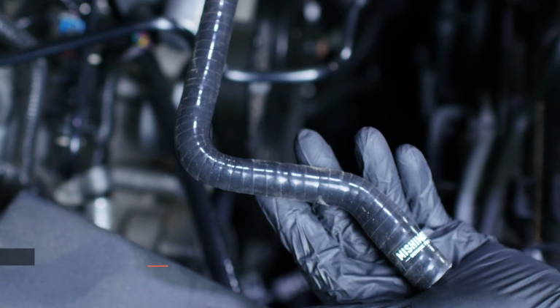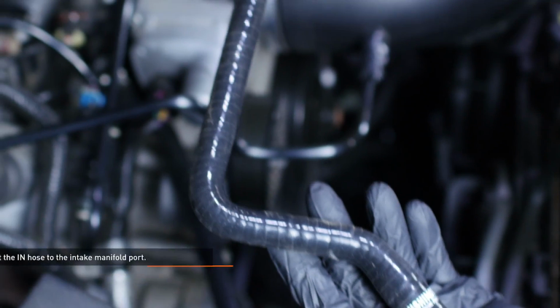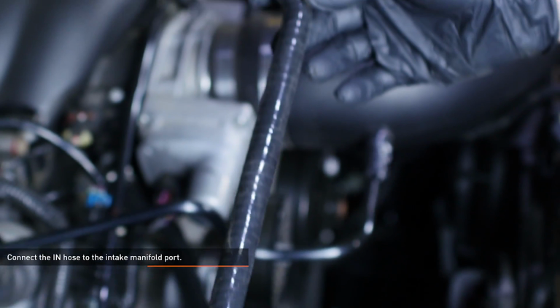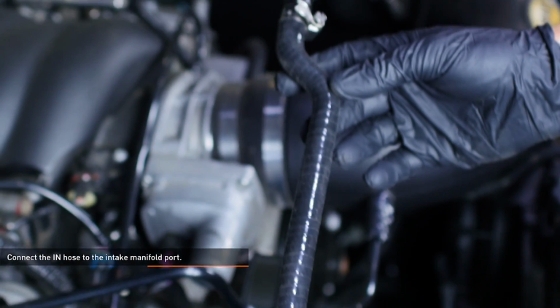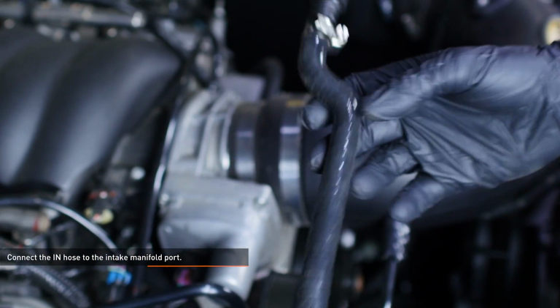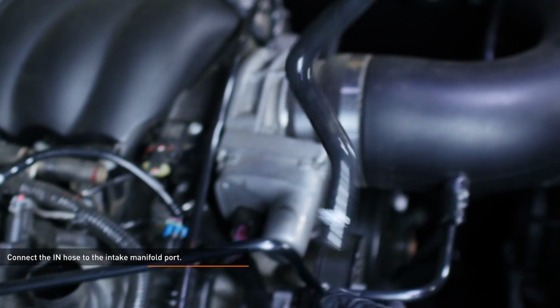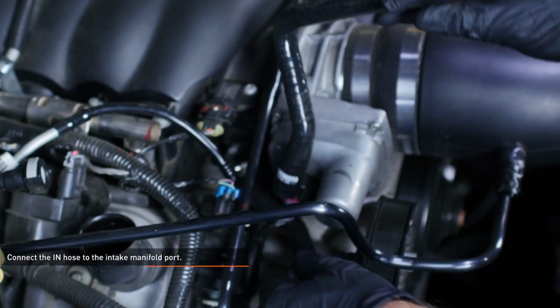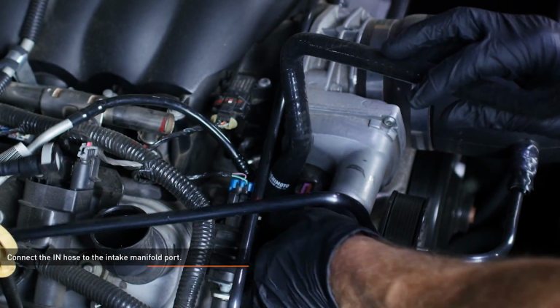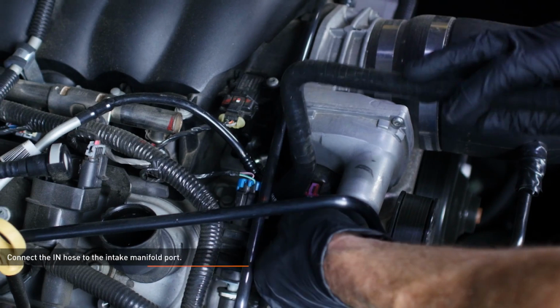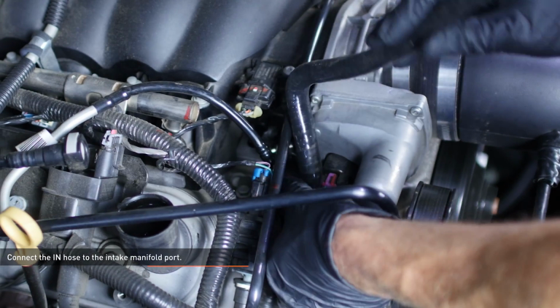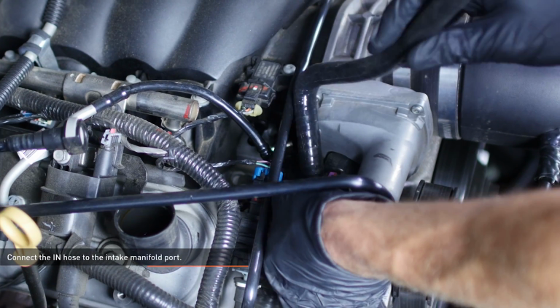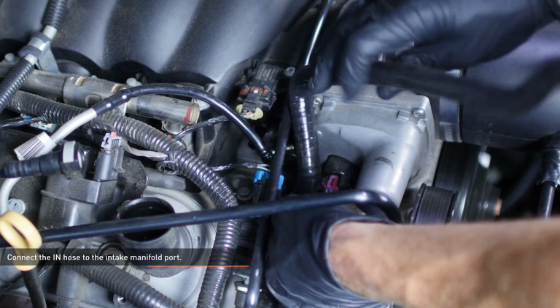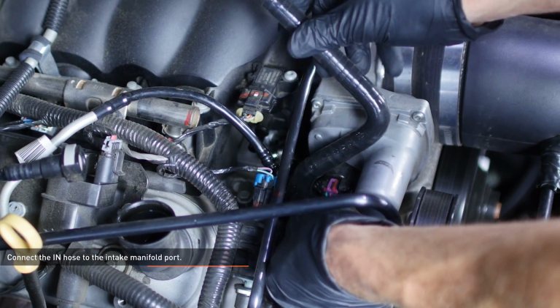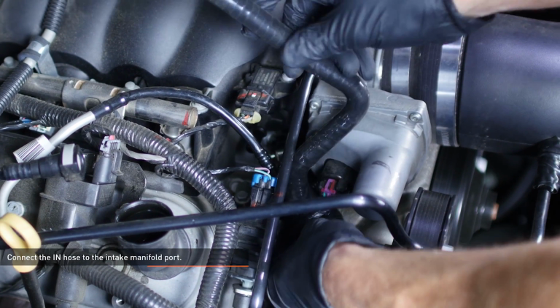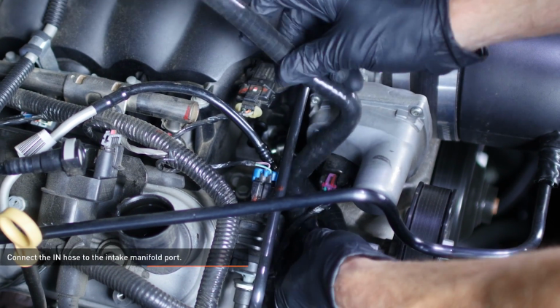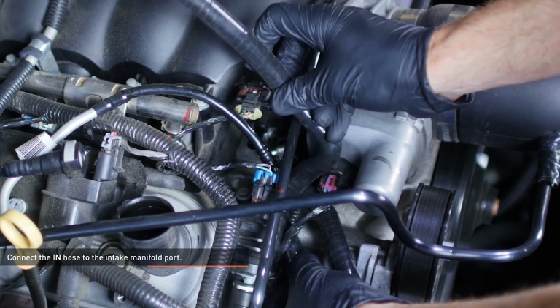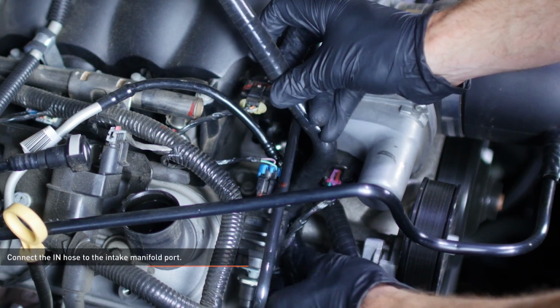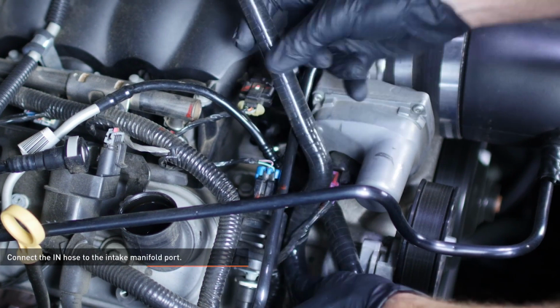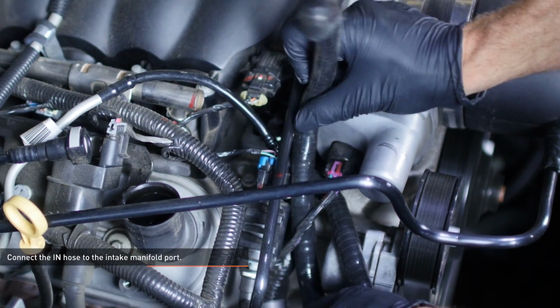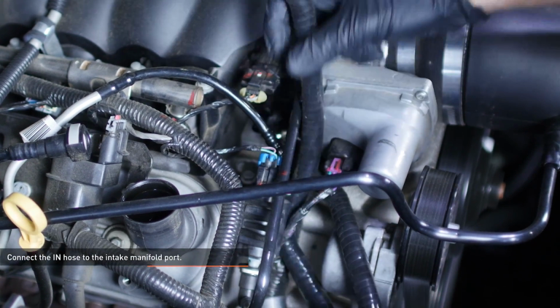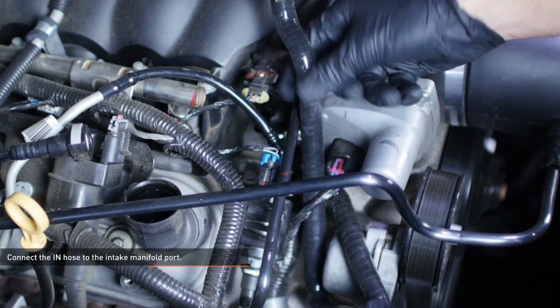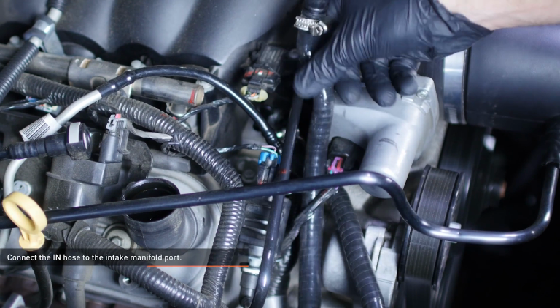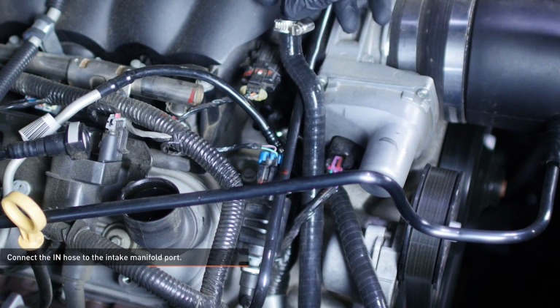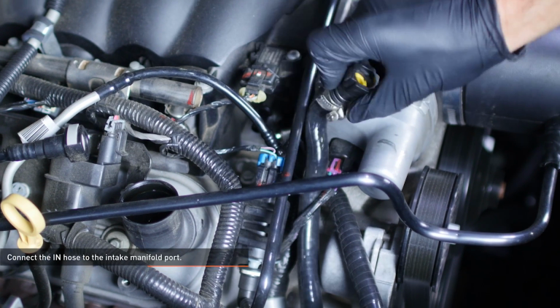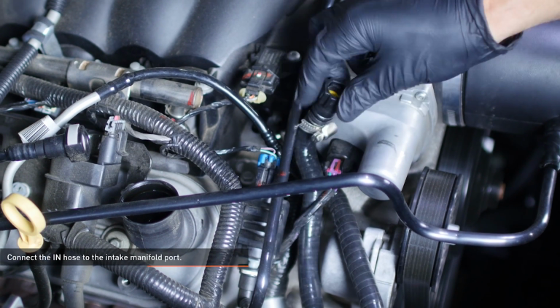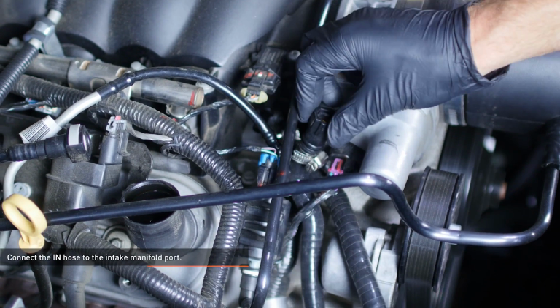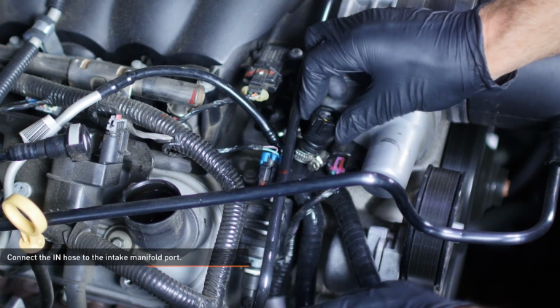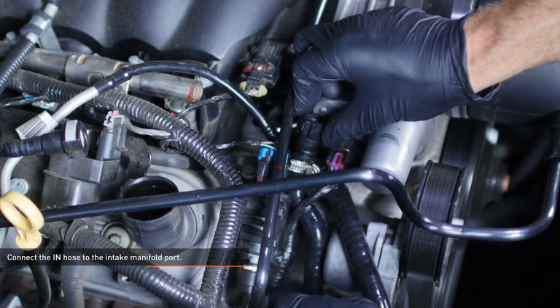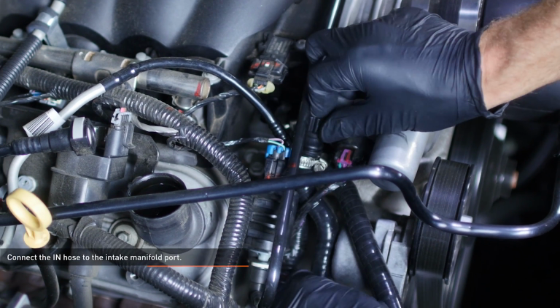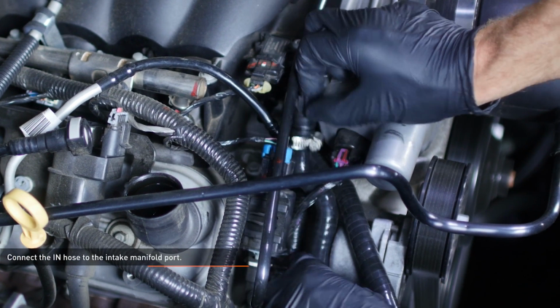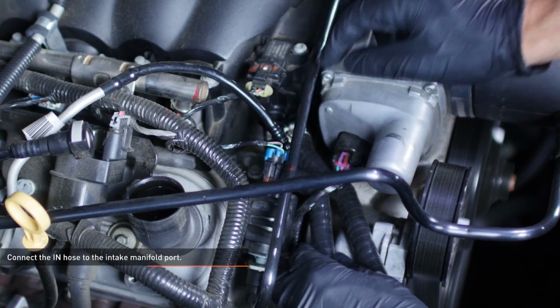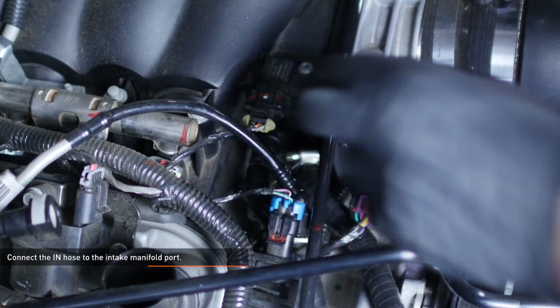Take the hose in your kit and attach the end with the quick disconnect to the intake manifold port. Feed this hose under the throttle body wire as well, setting the end without the quick disconnect through first and back toward the catch can. This will attach to the outside of the catch can.